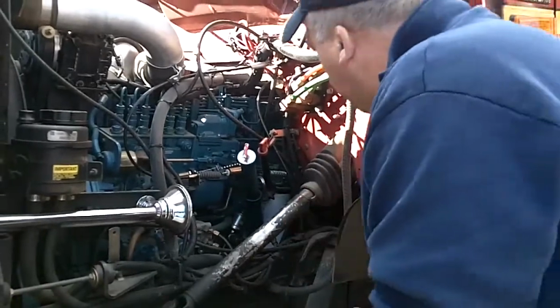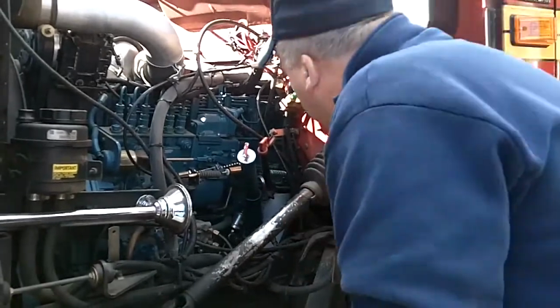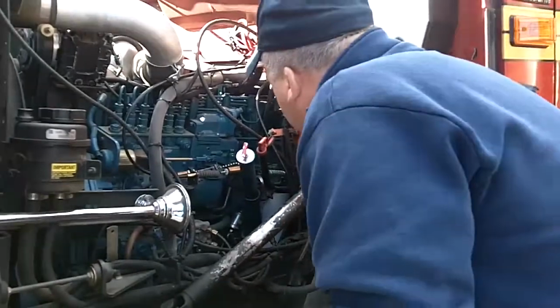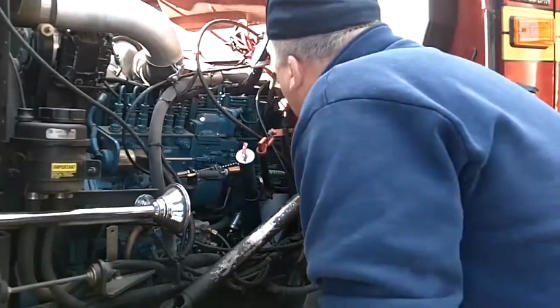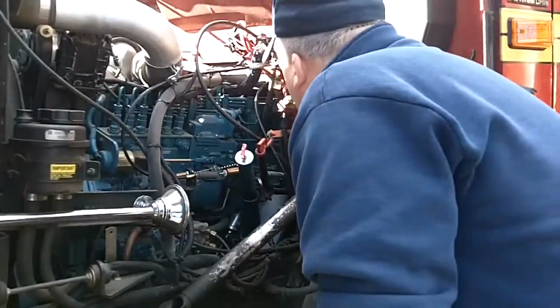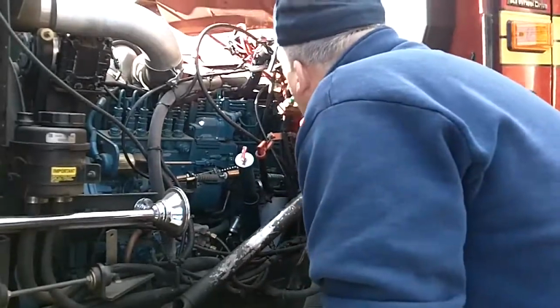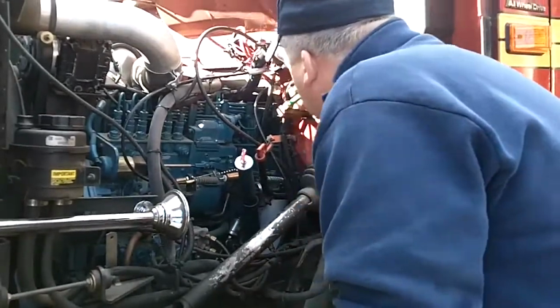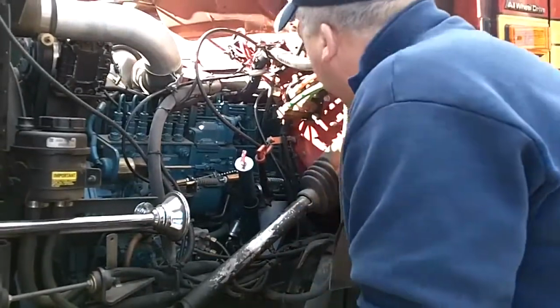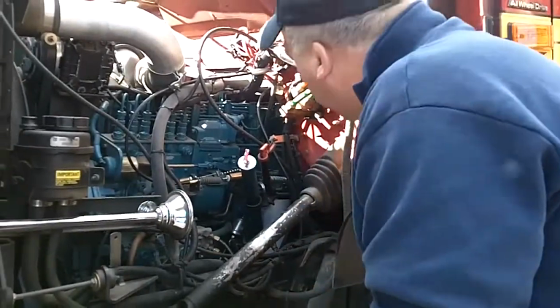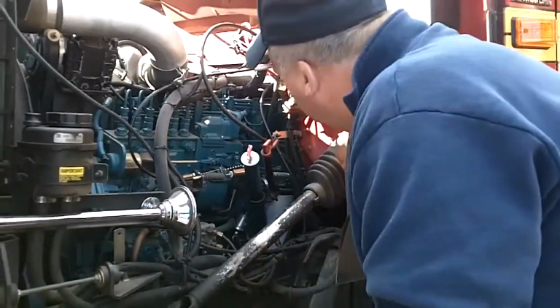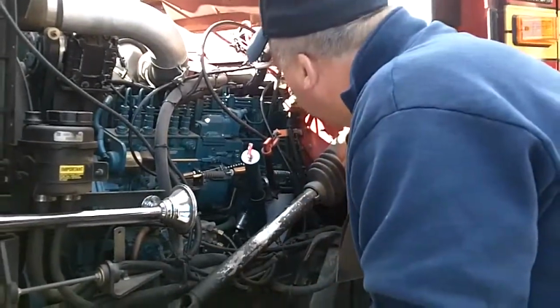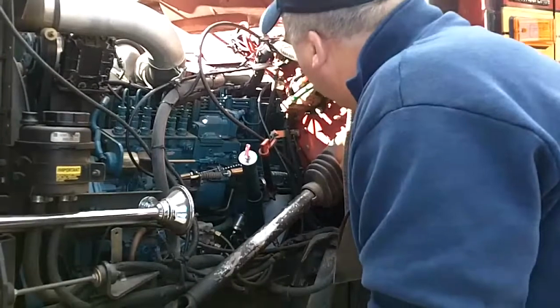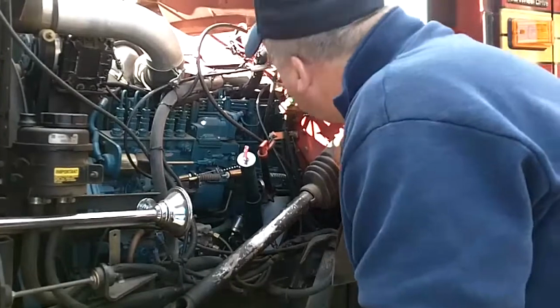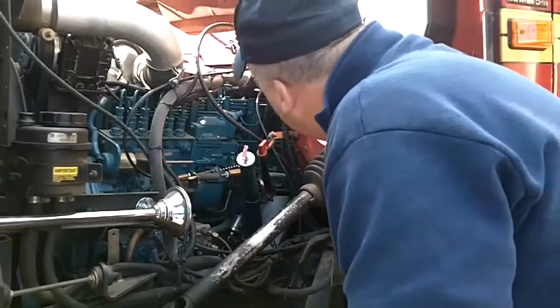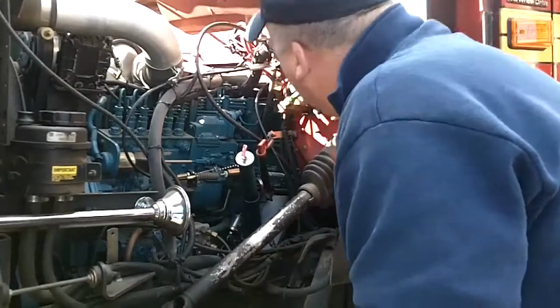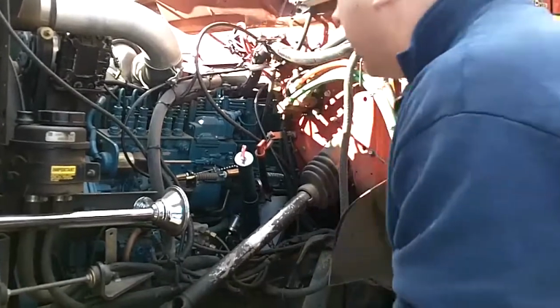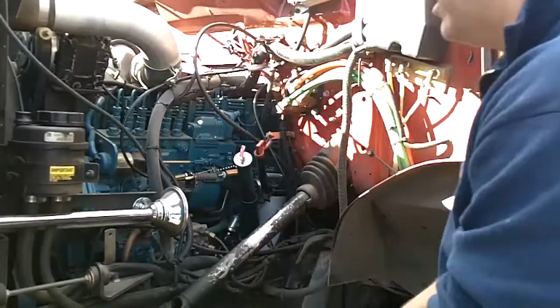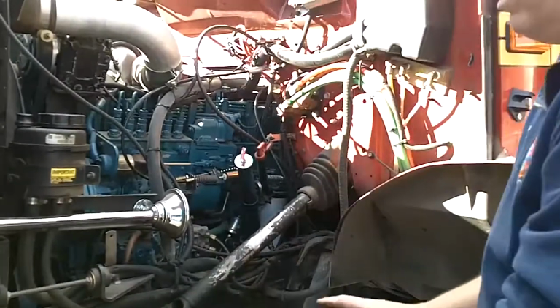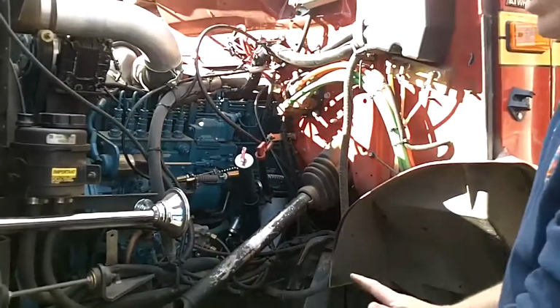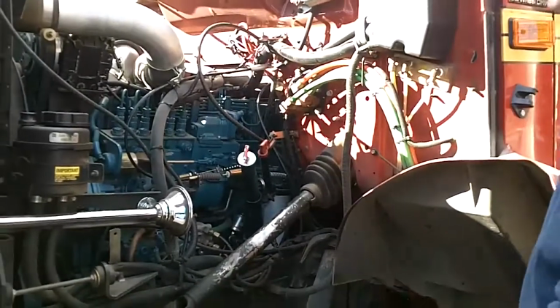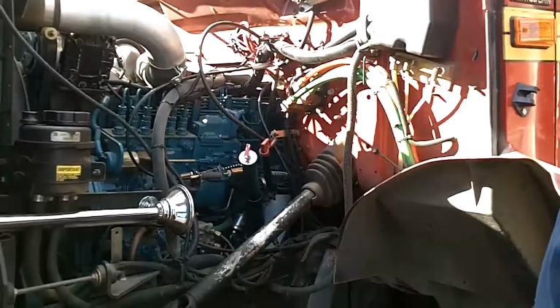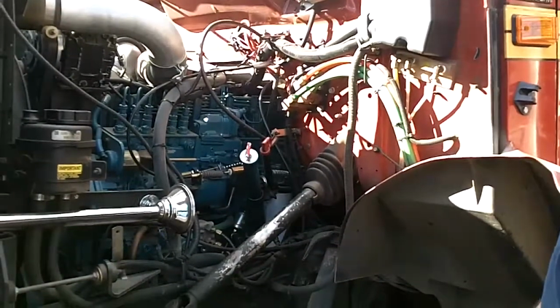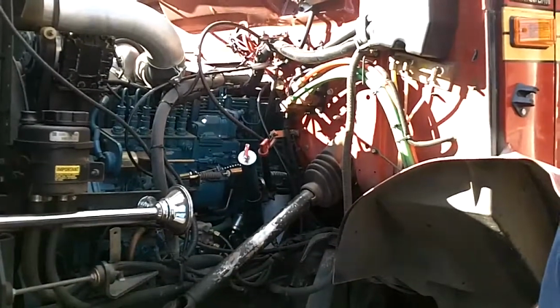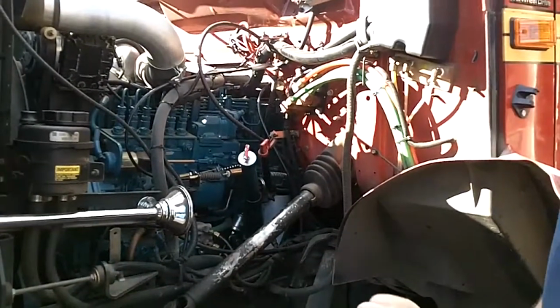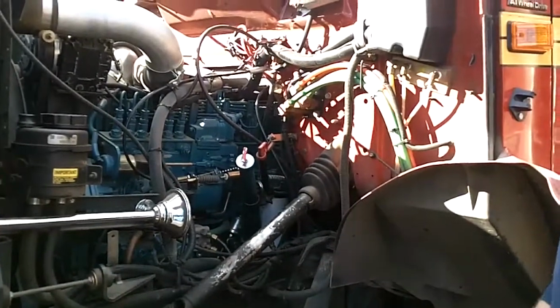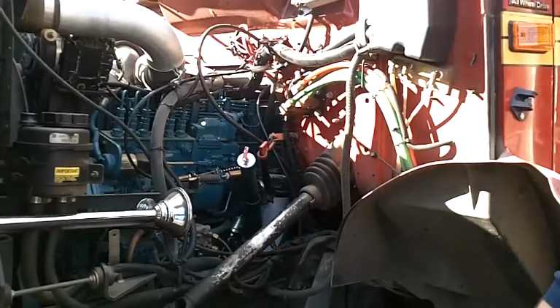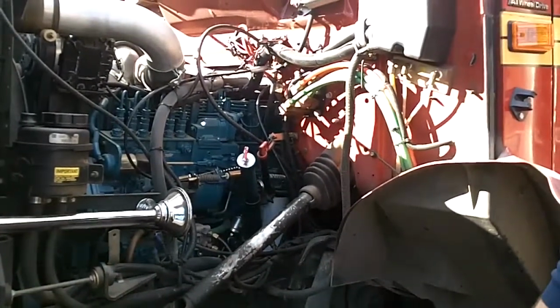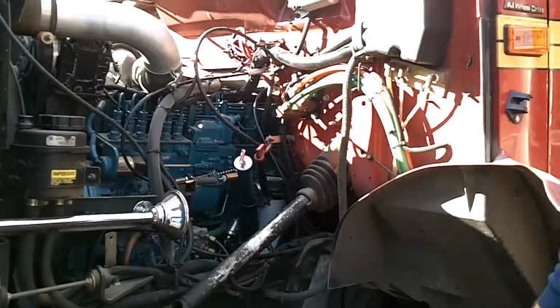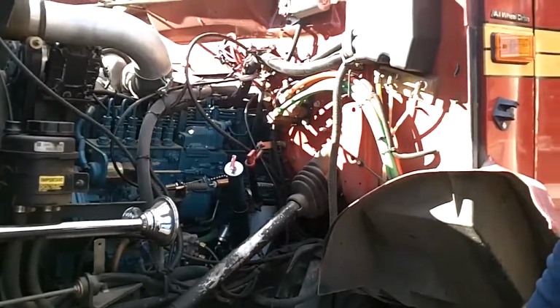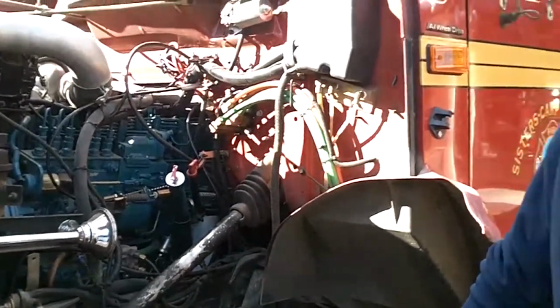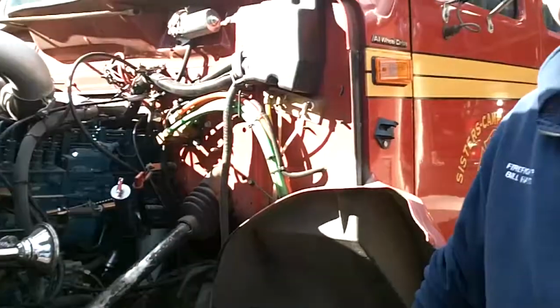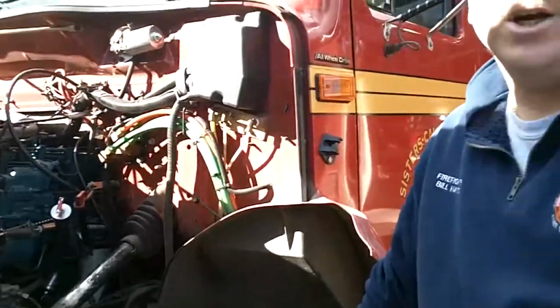Basically, just look around for any leaks or anything that looks out of the ordinary. Just report it — write it down and let us know.